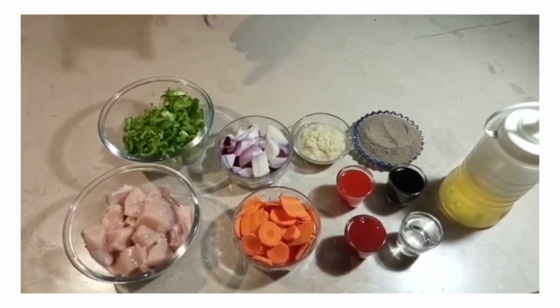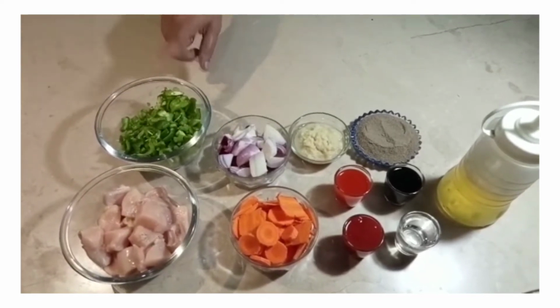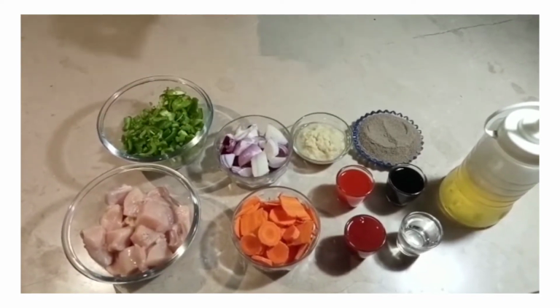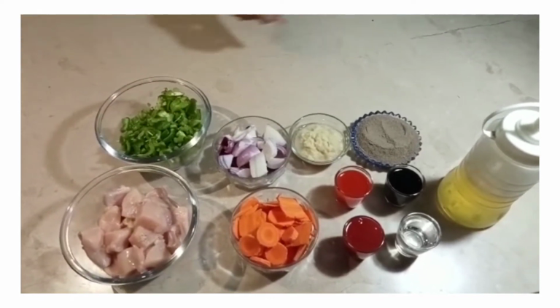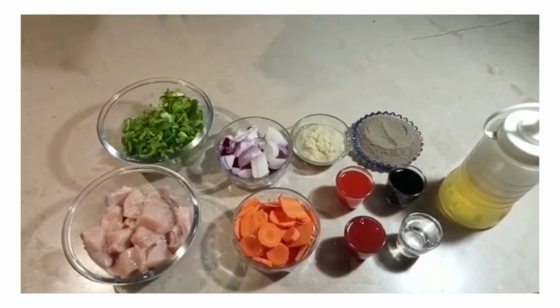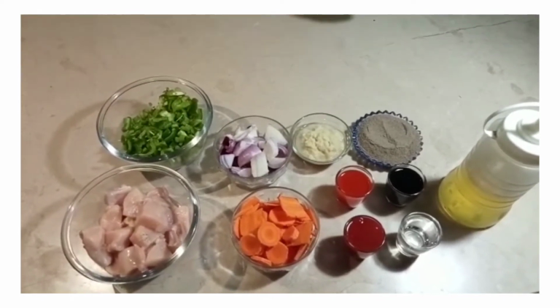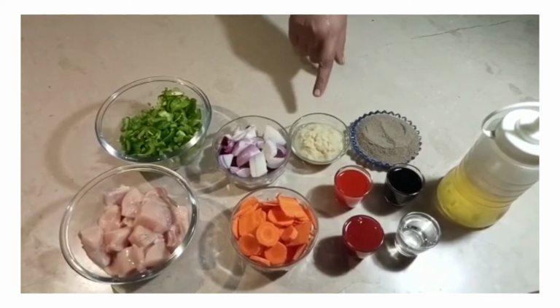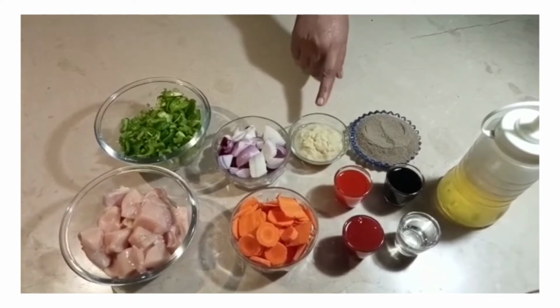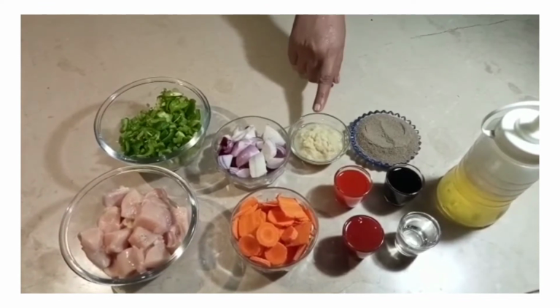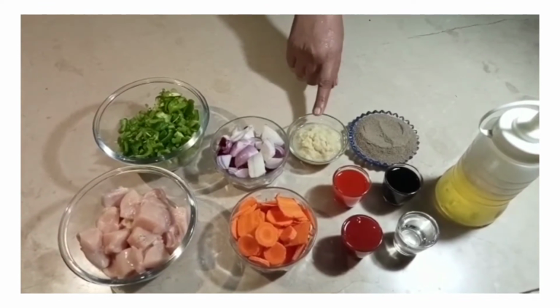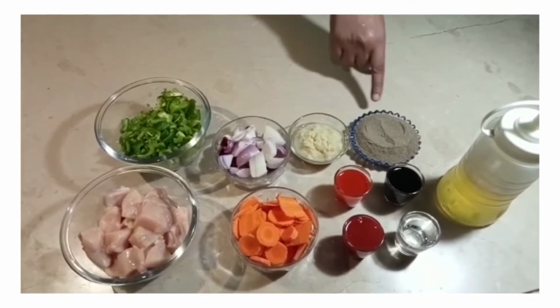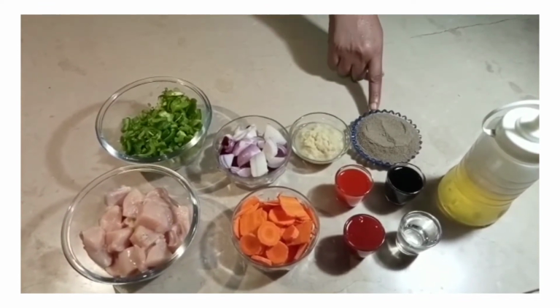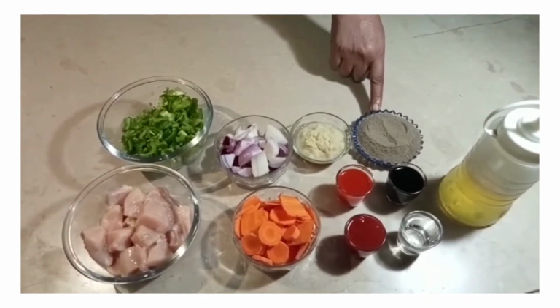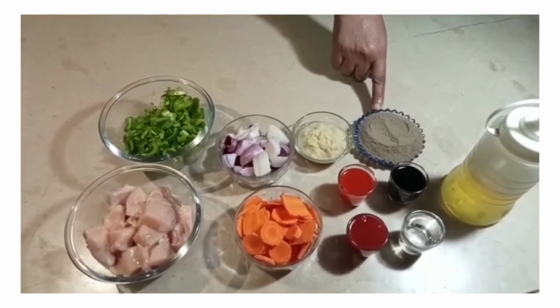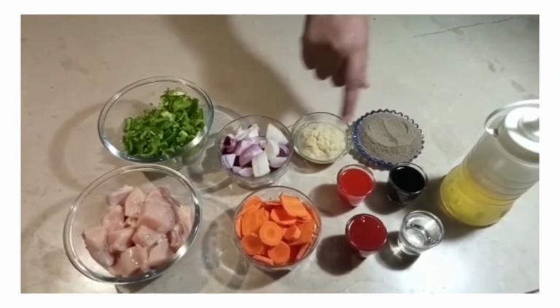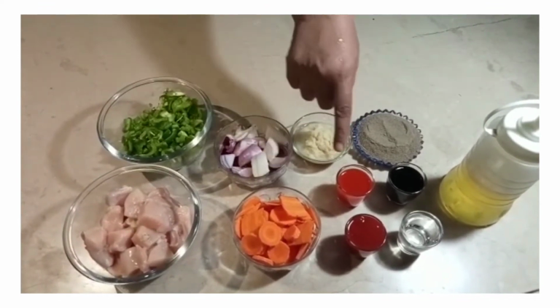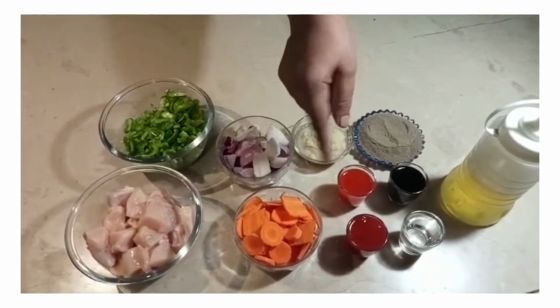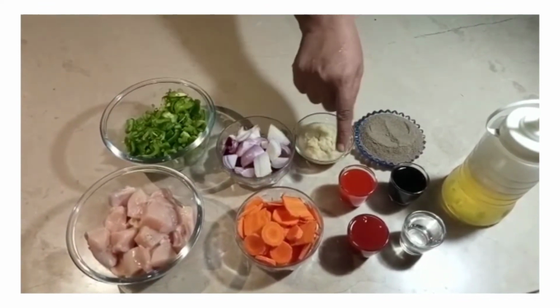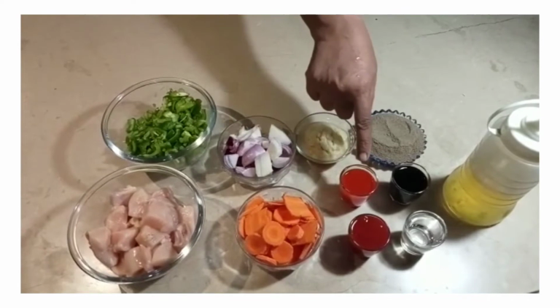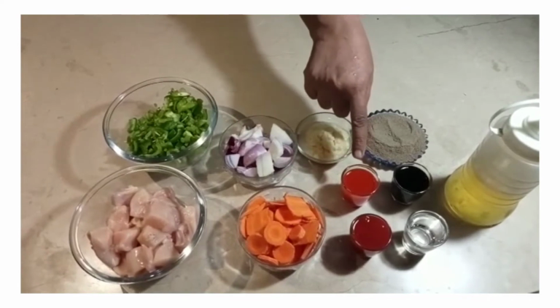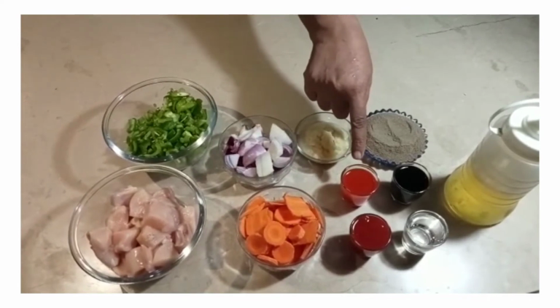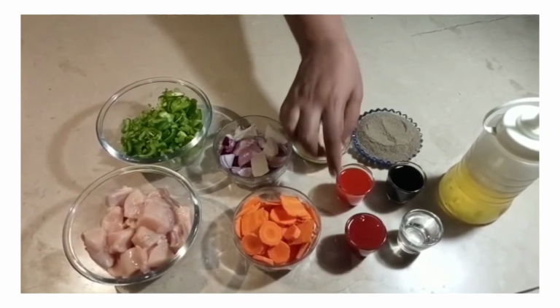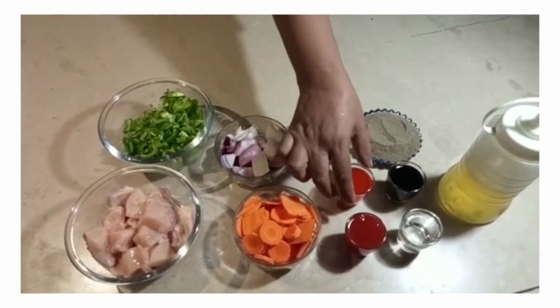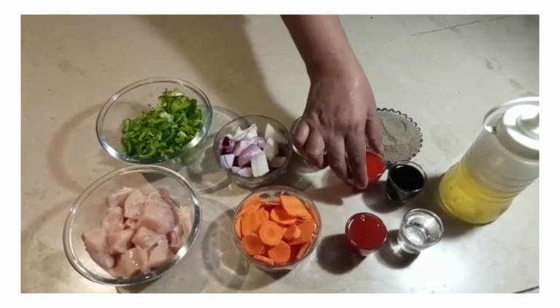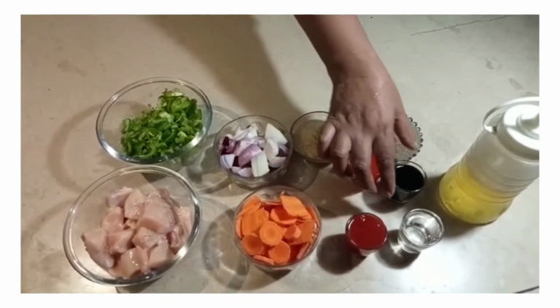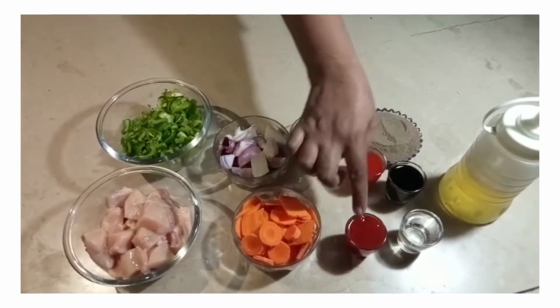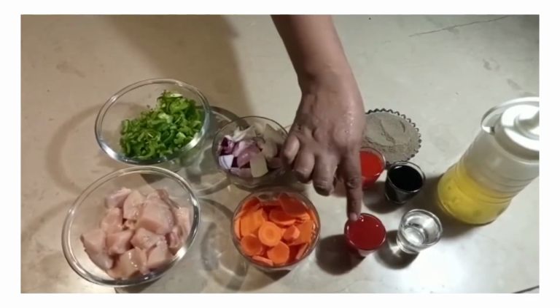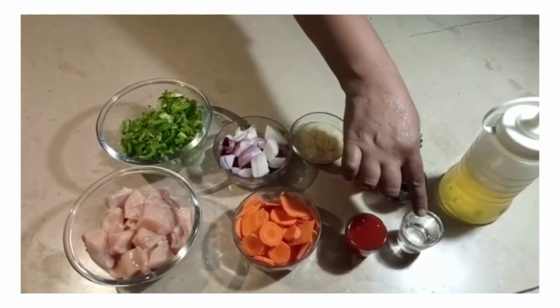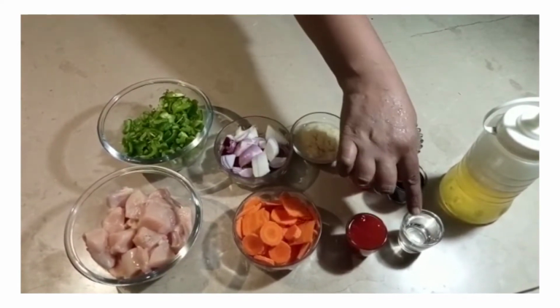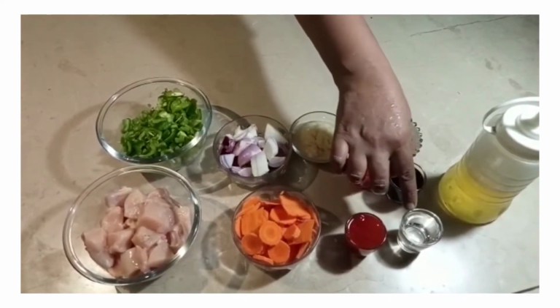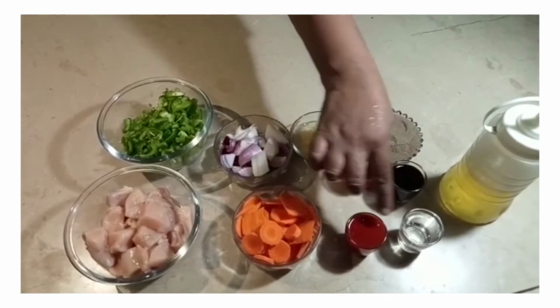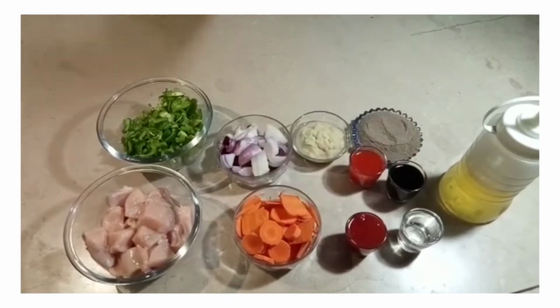After that, we have a paste: garlic, chili sauce, sugar, and ketchup.